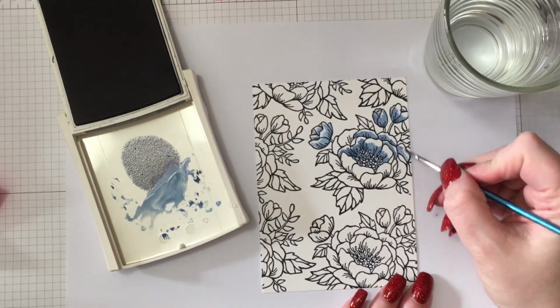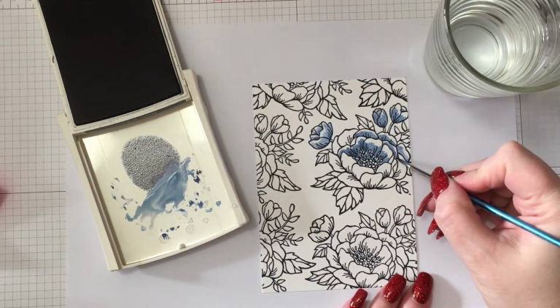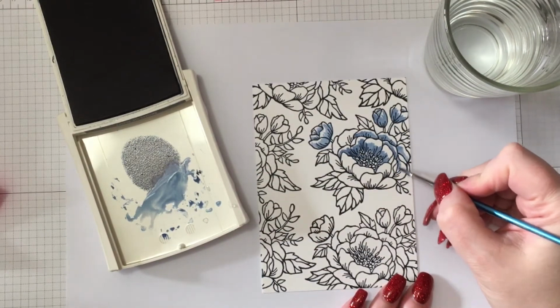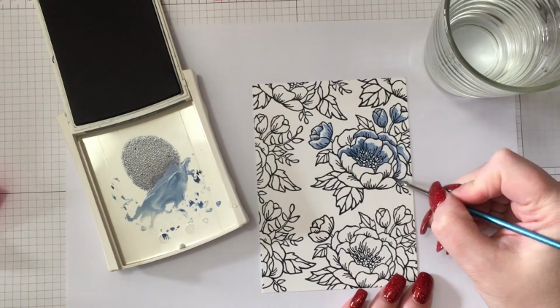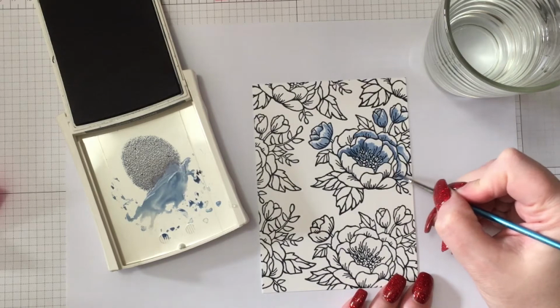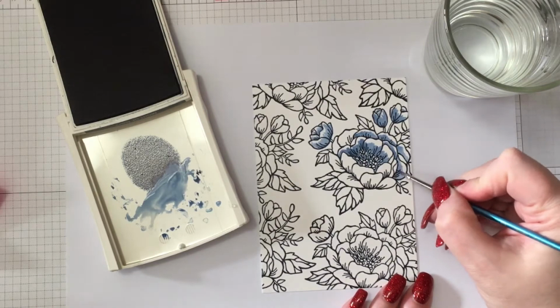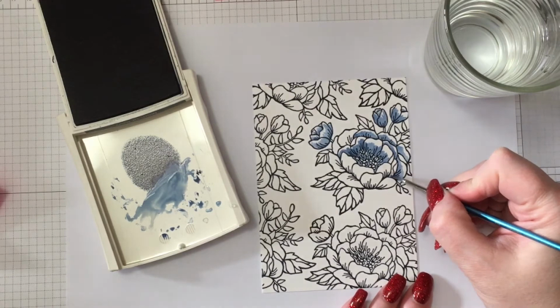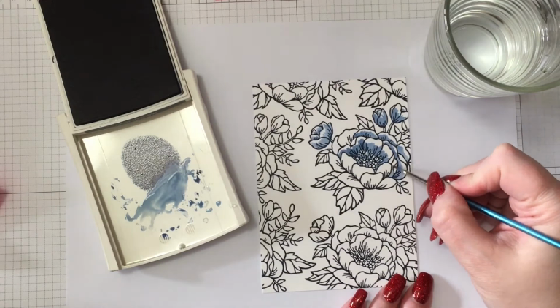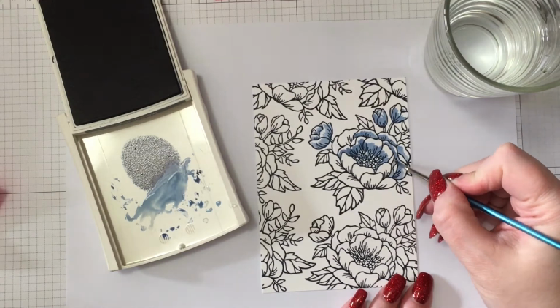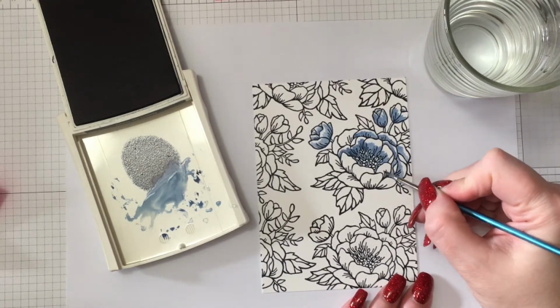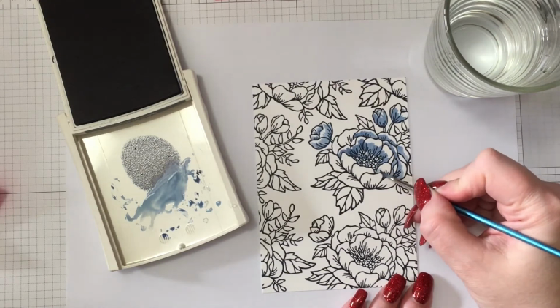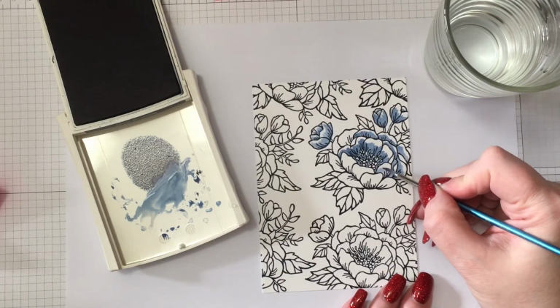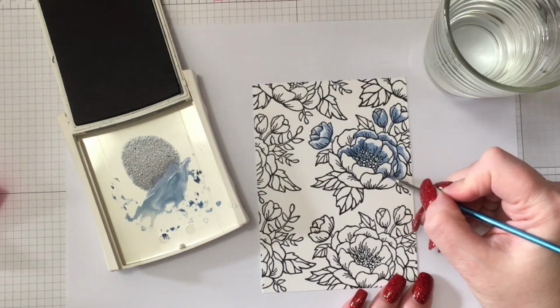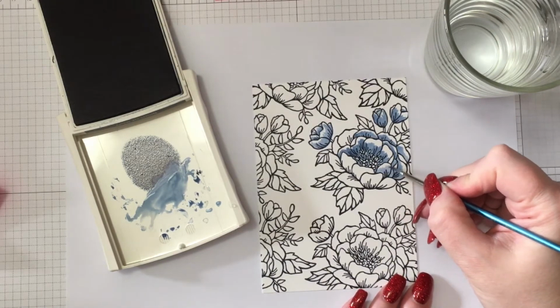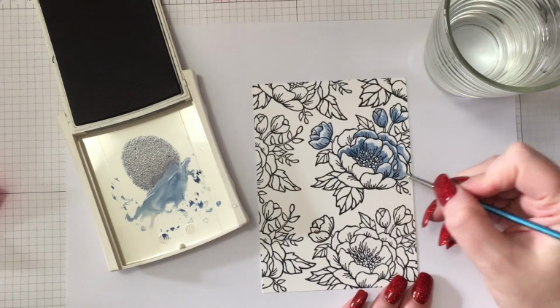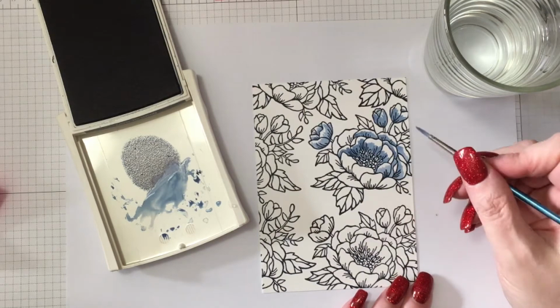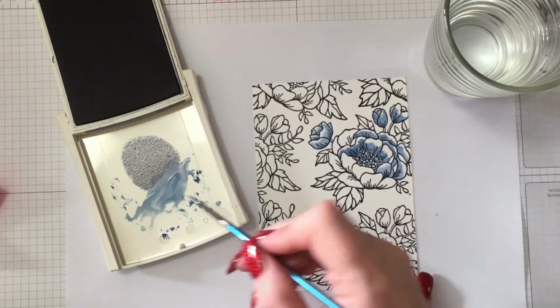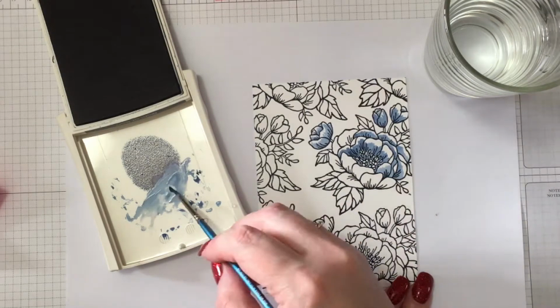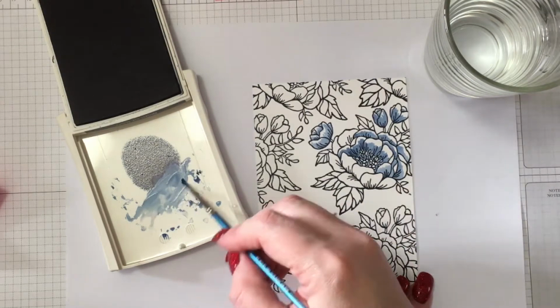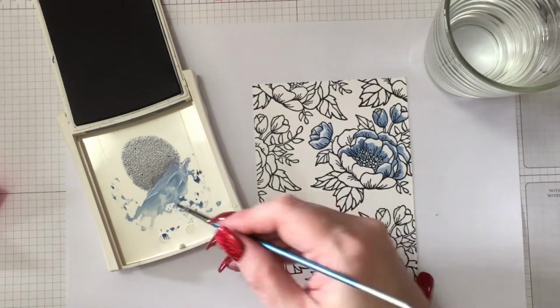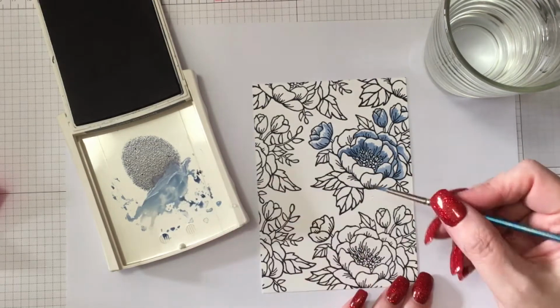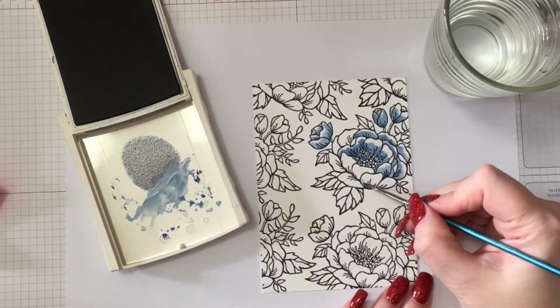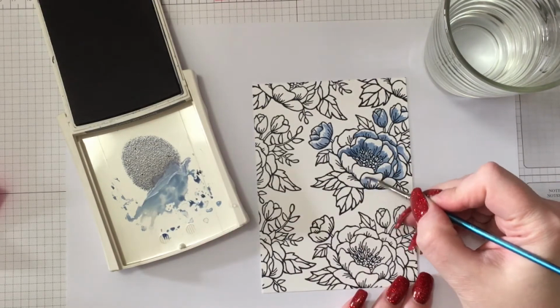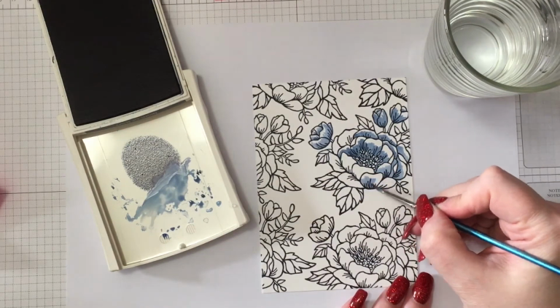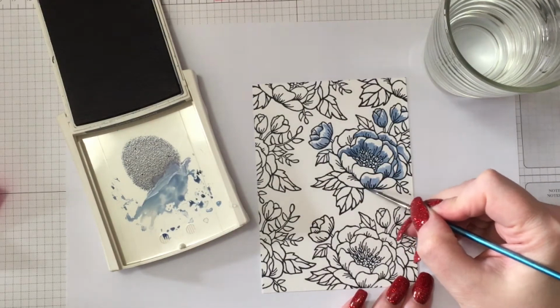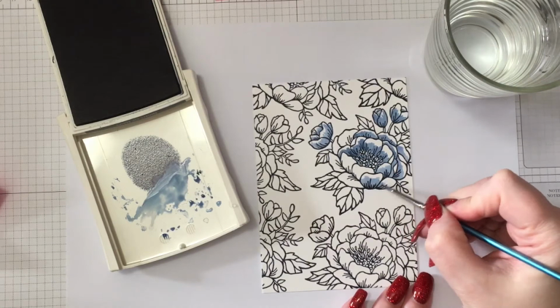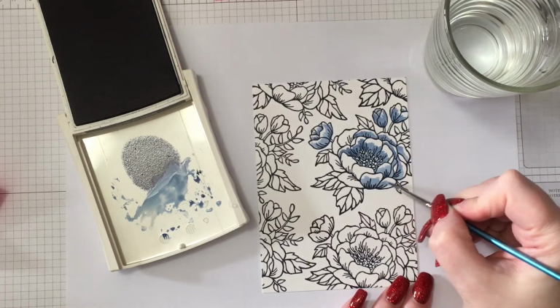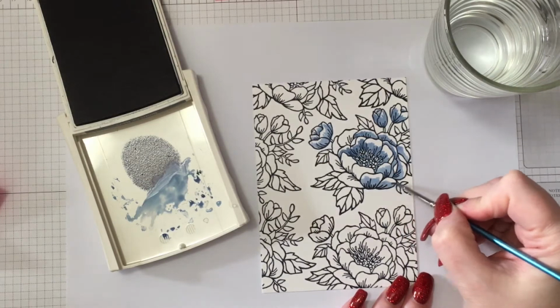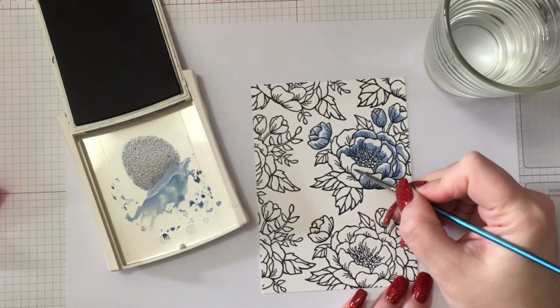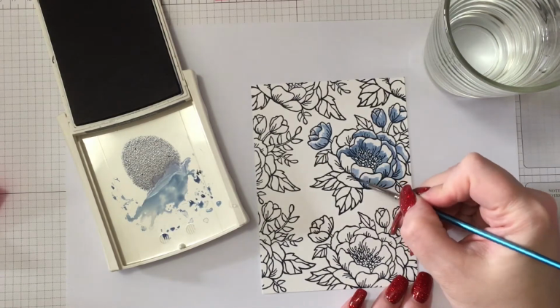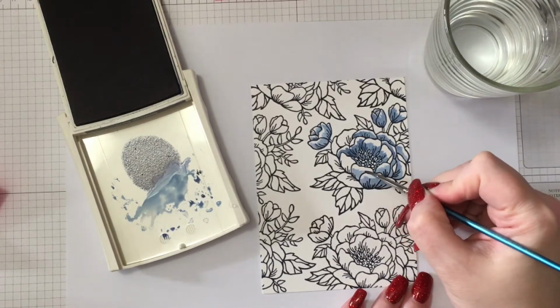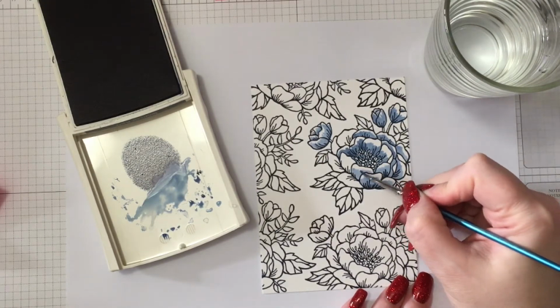The other secret is don't overwork it — apply your colour, move on to the next bit, and let it dry. Don't go back and add shadows or anything like that until you've put down your first layer of colour. If you can remember that, you're good to go and you won't have a problem at all.